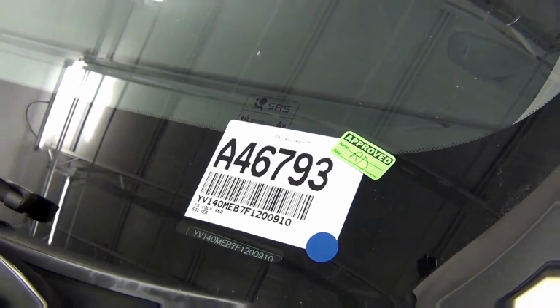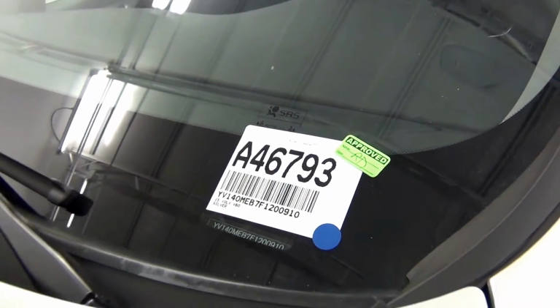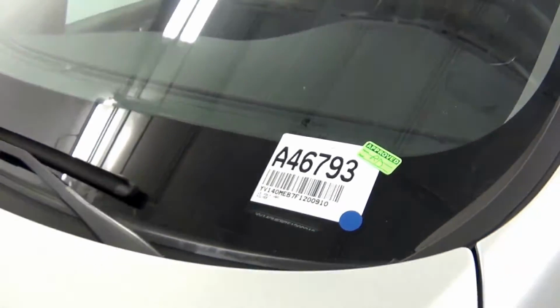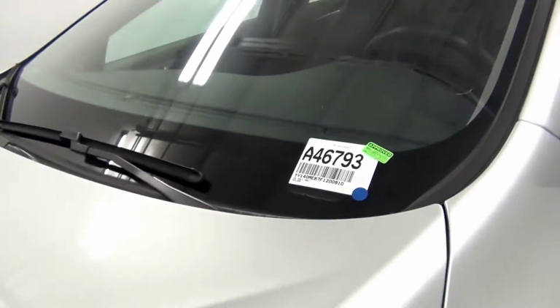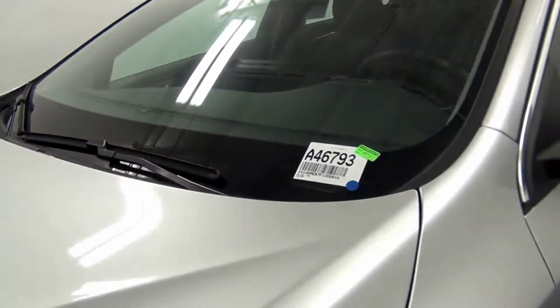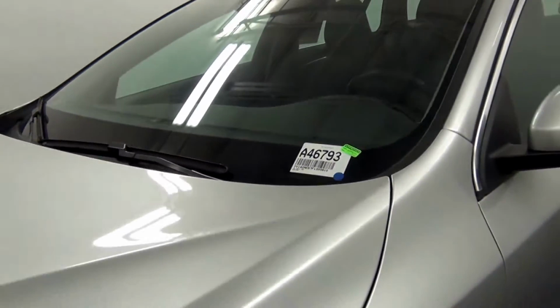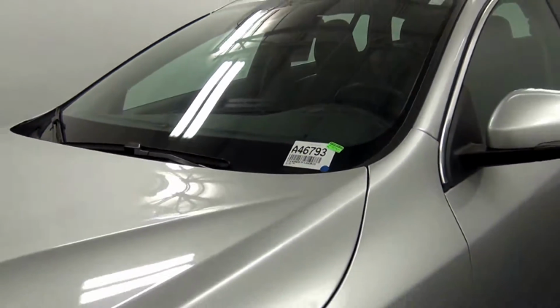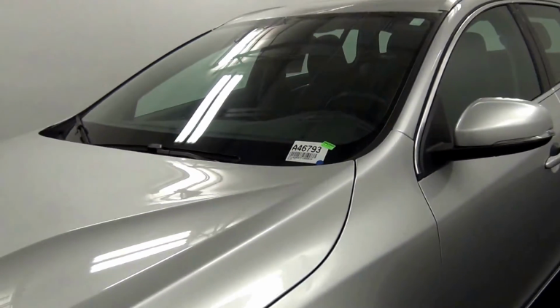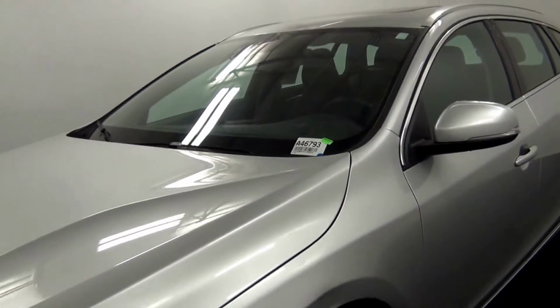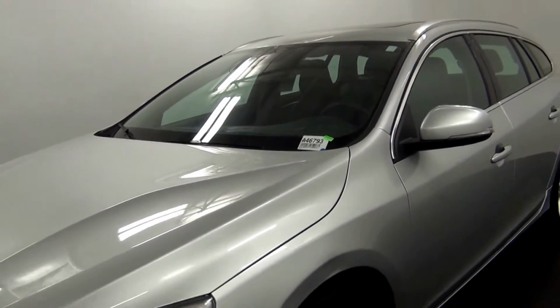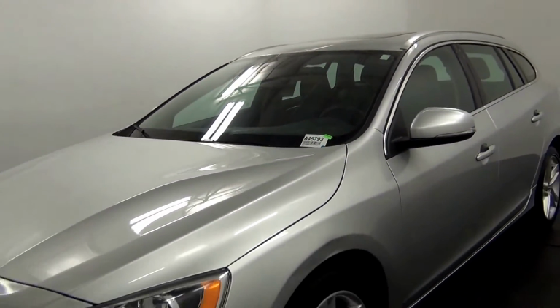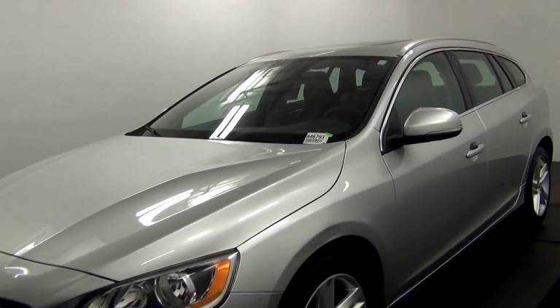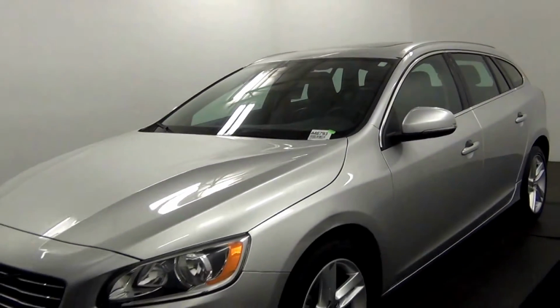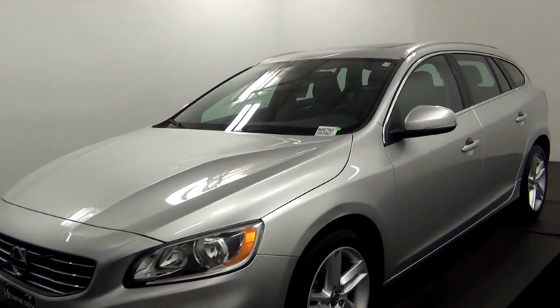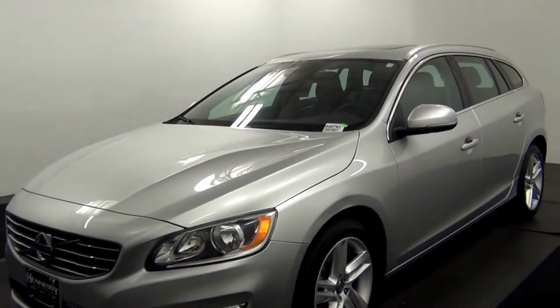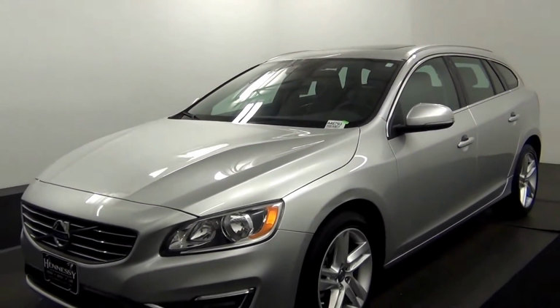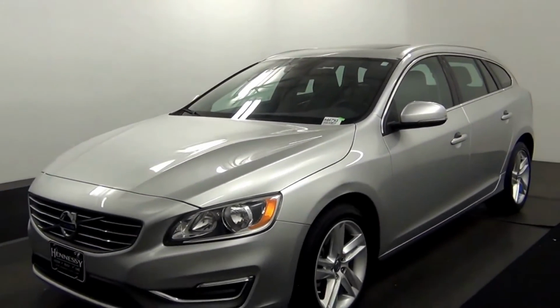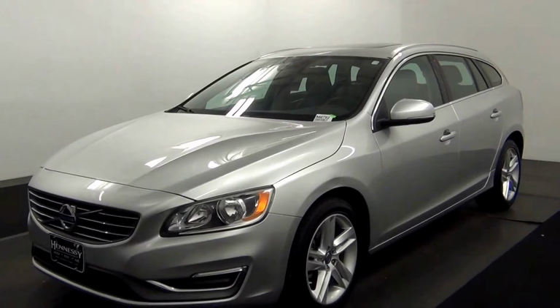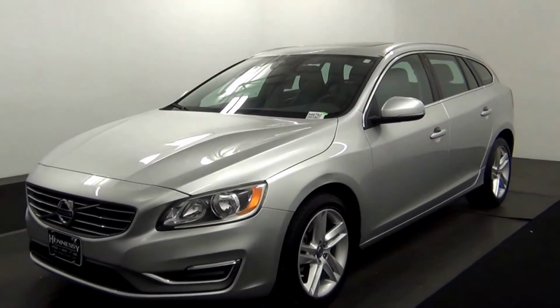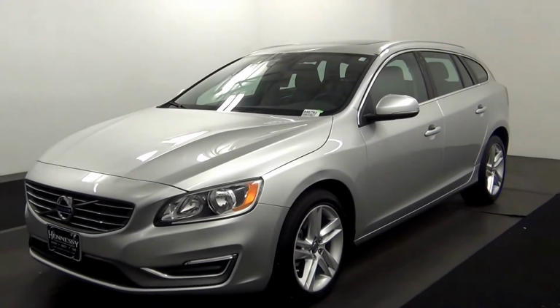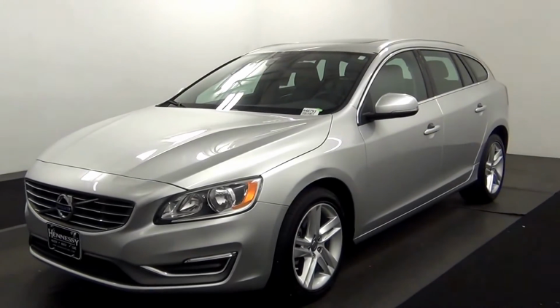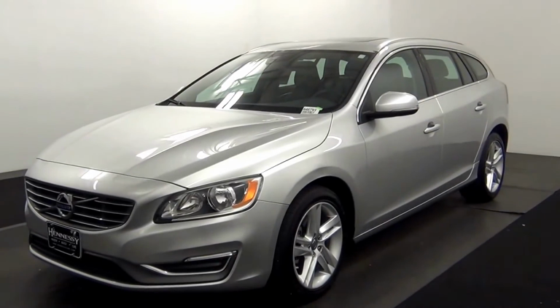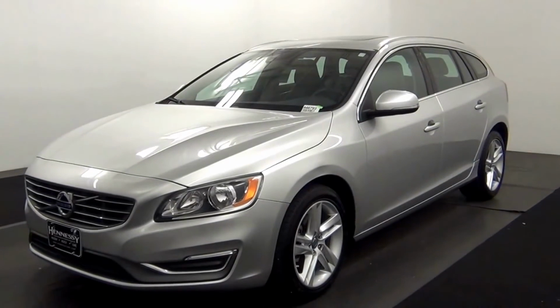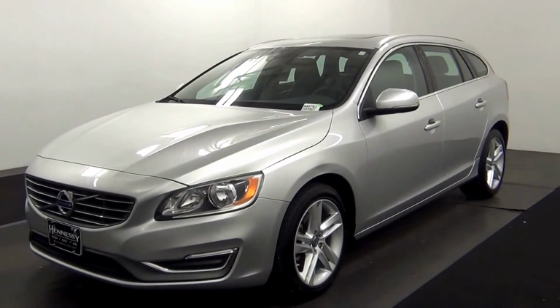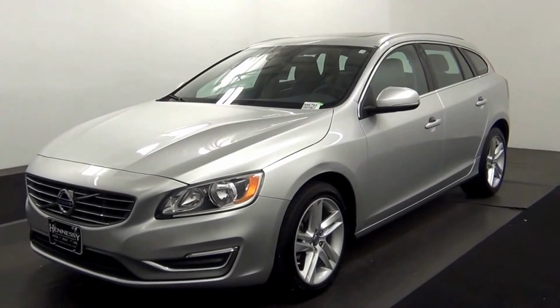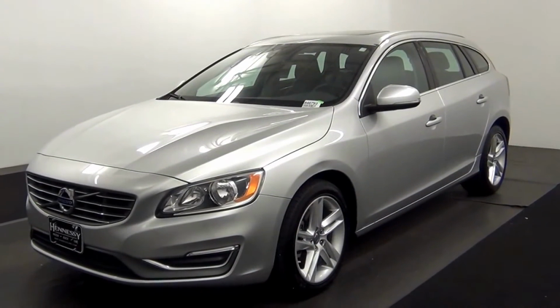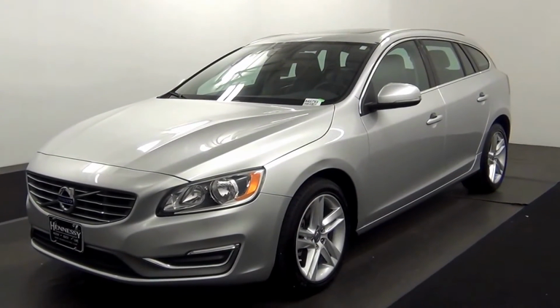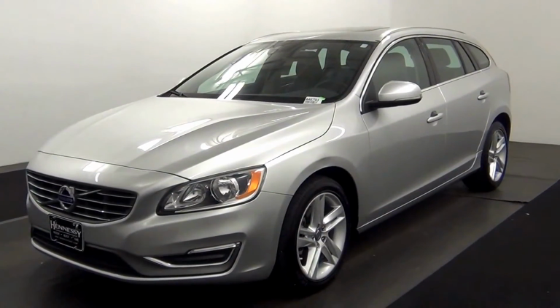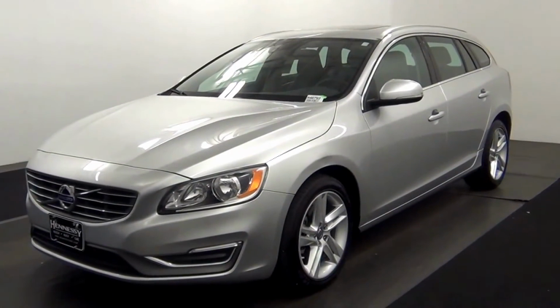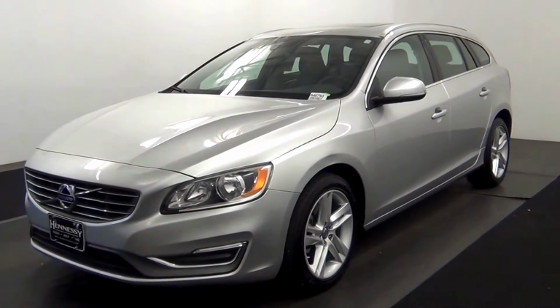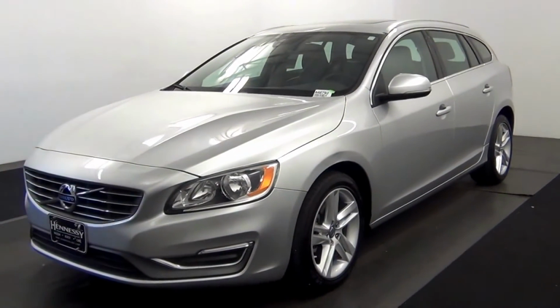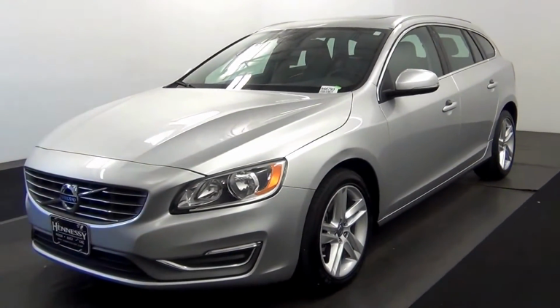Hello, today we're going to do a walk around the 2015 Volkswagen V60, stock number 846-793.